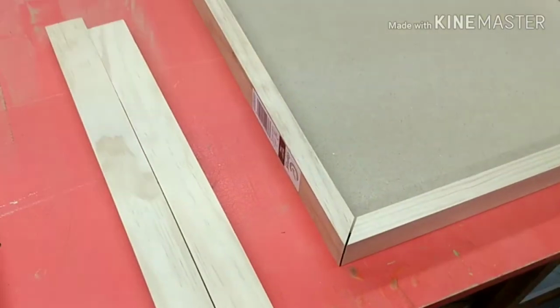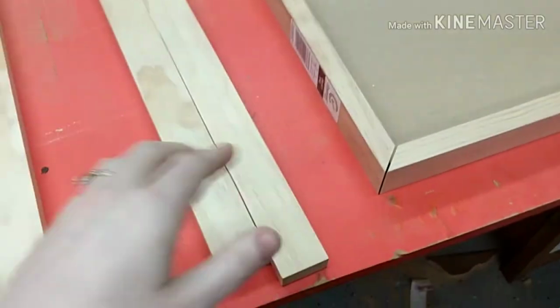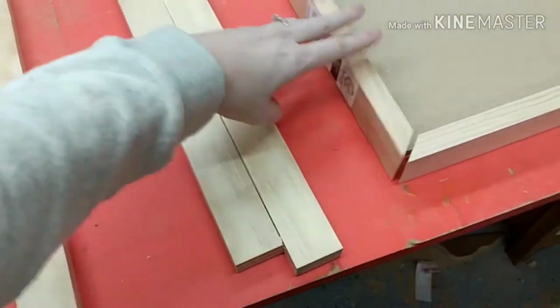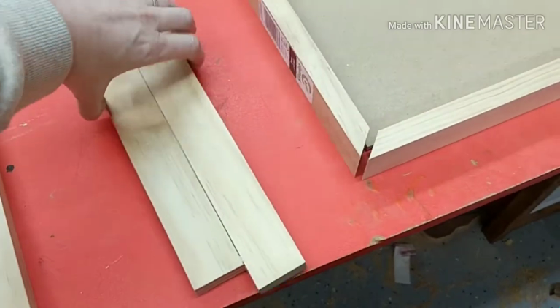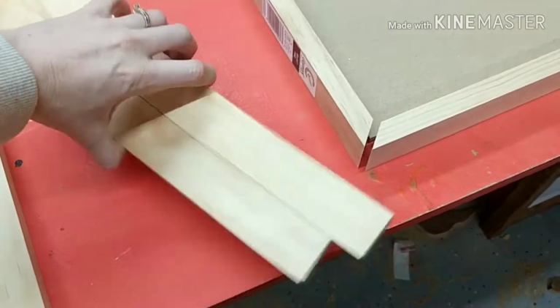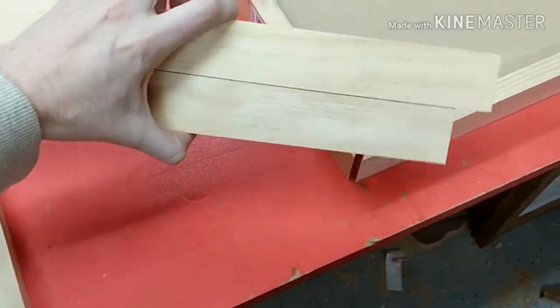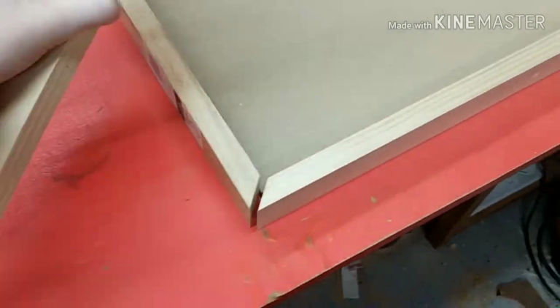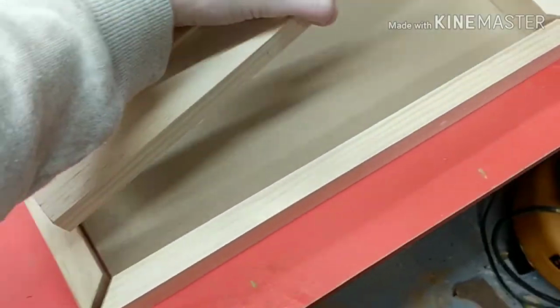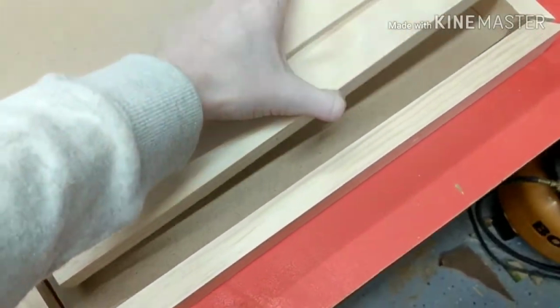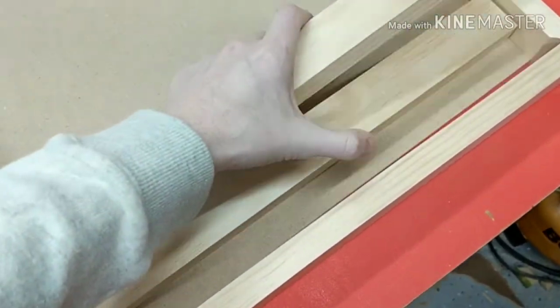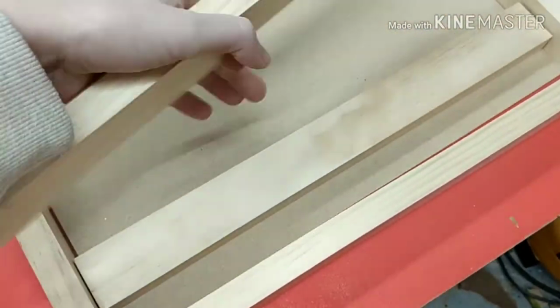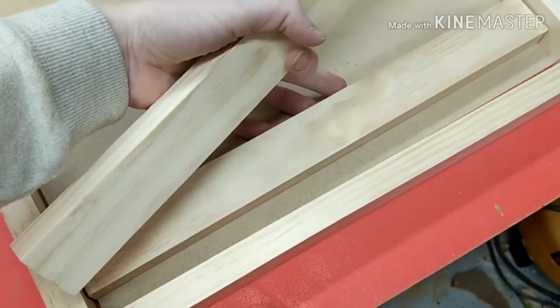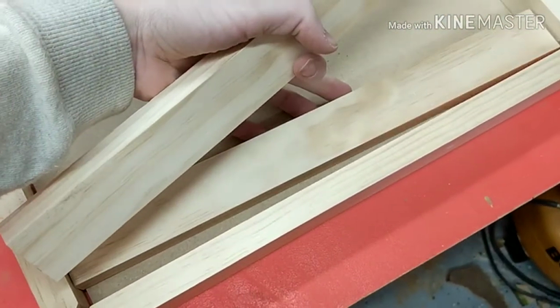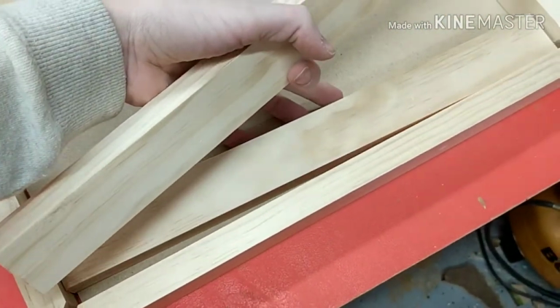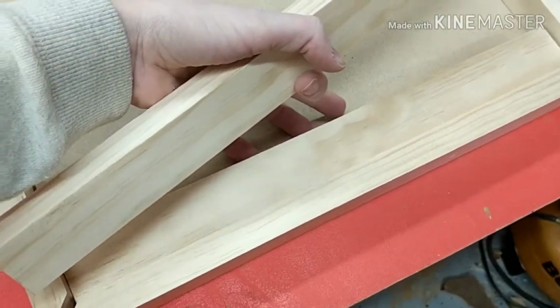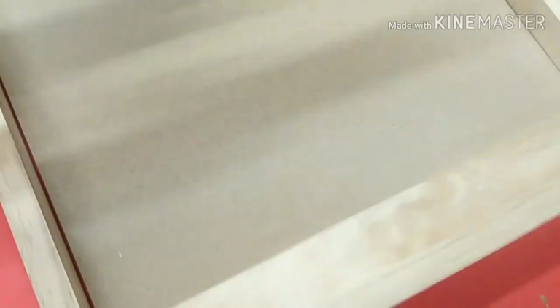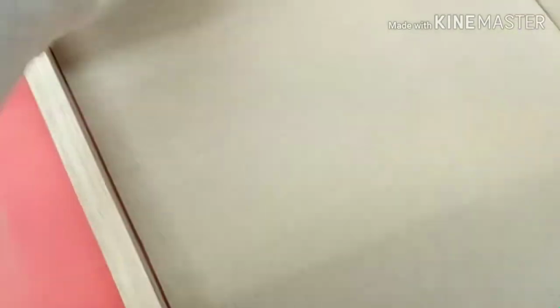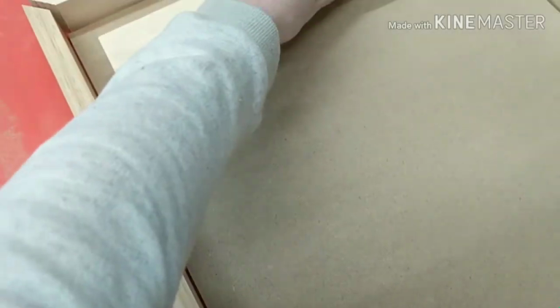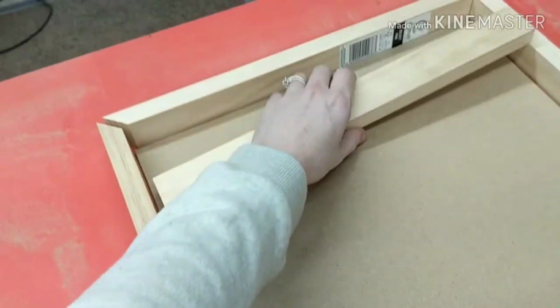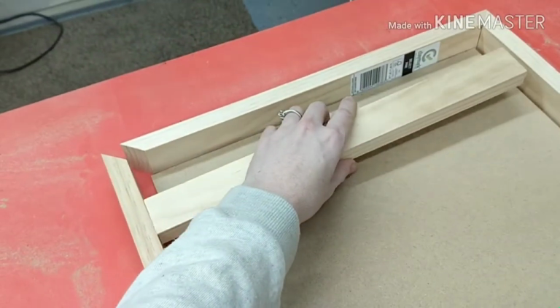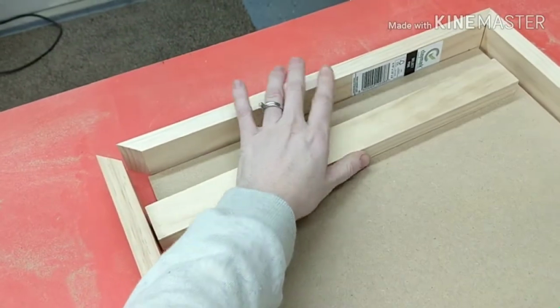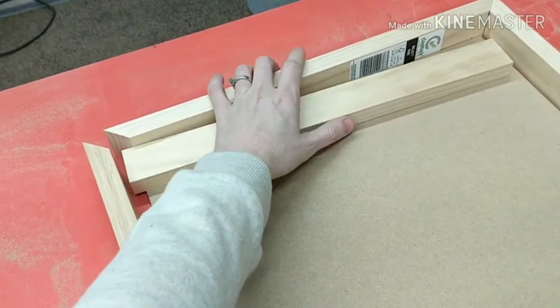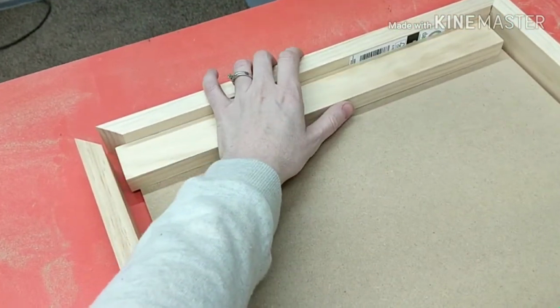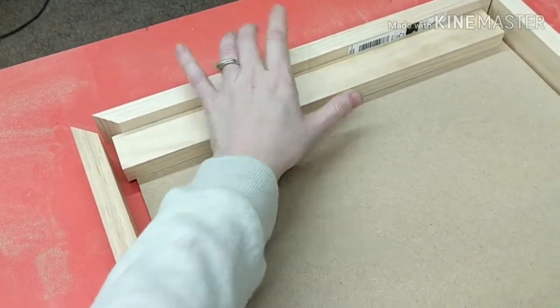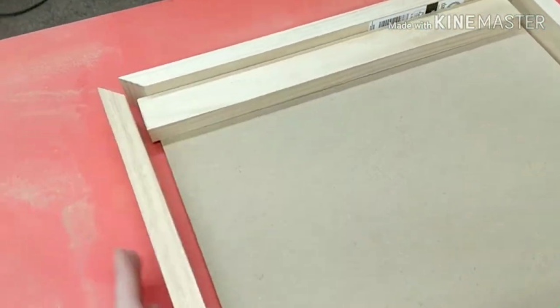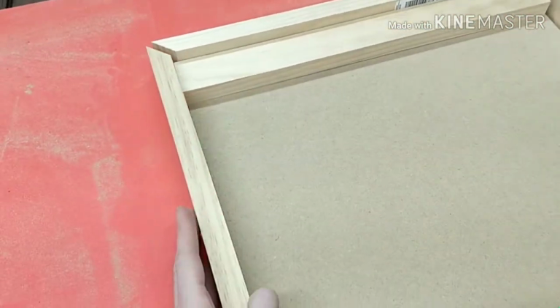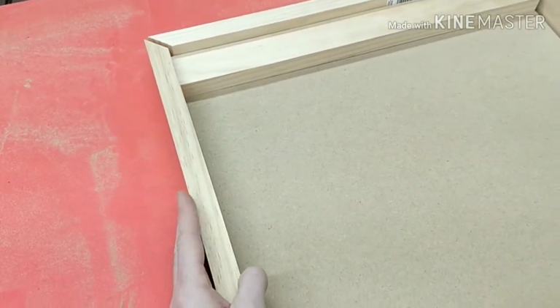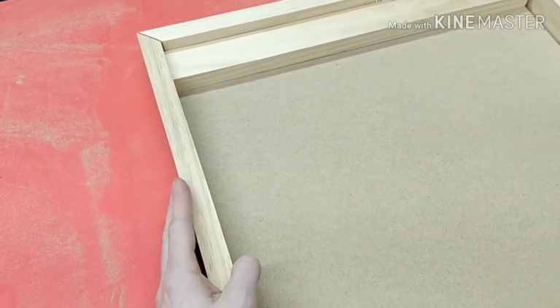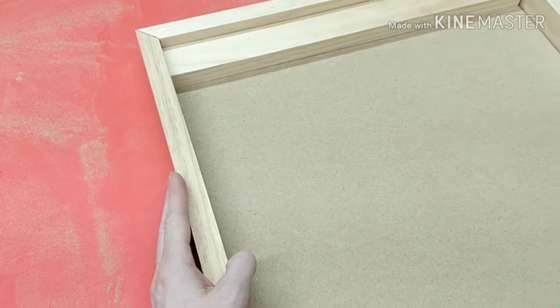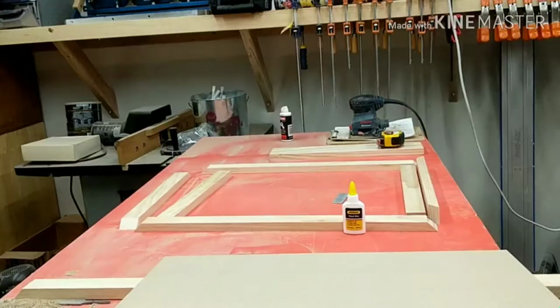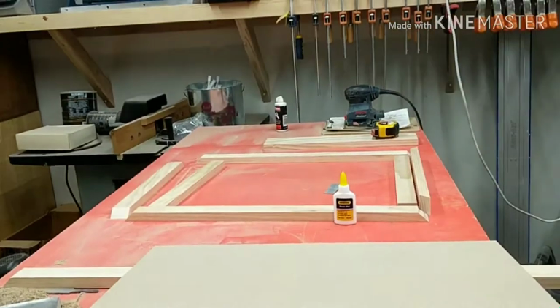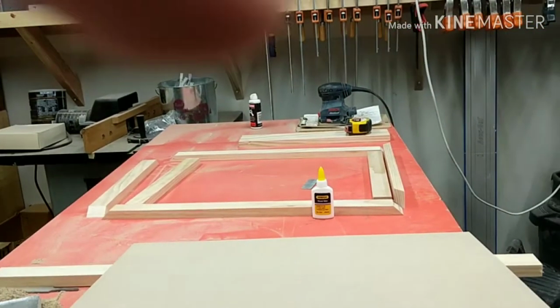I took my leftover 1x2 and cut two equal pieces that are the same width as my poster. These are going to go on the bottom and the top of my frame and will be the backing where my poster will lay.